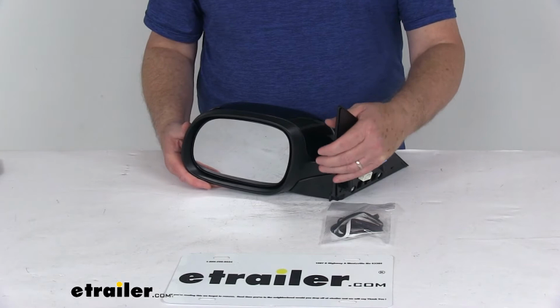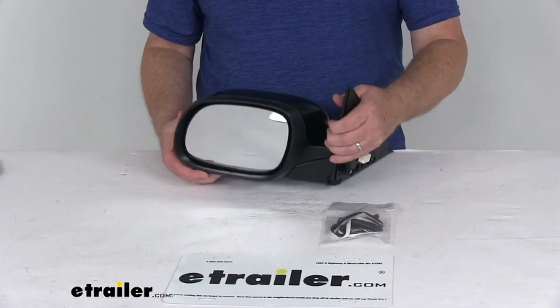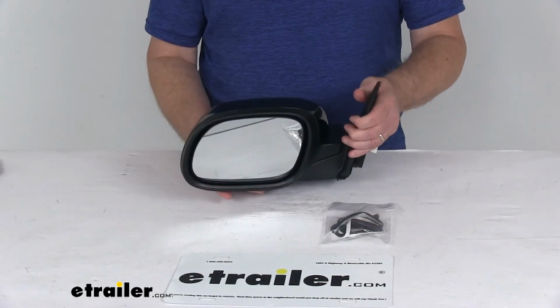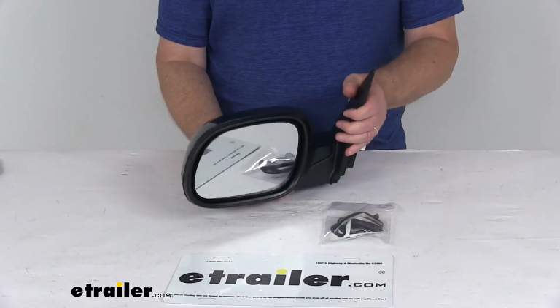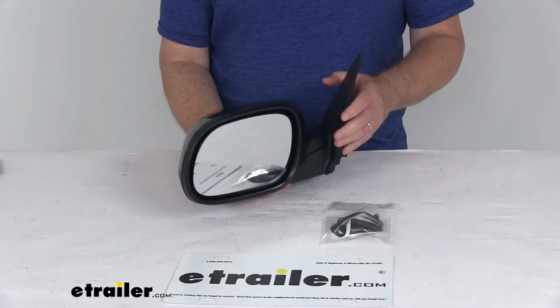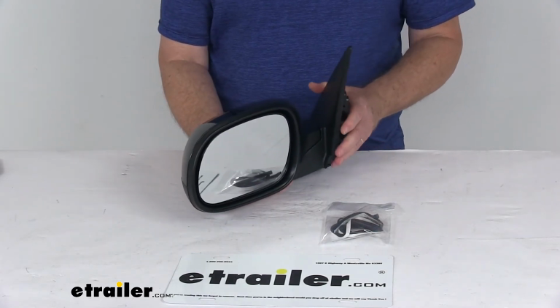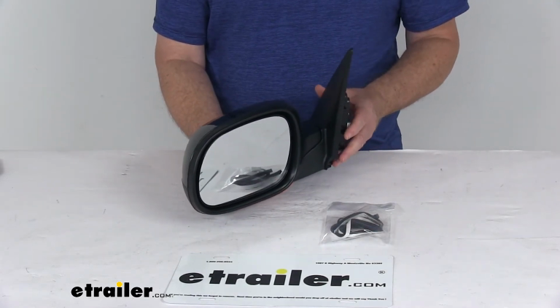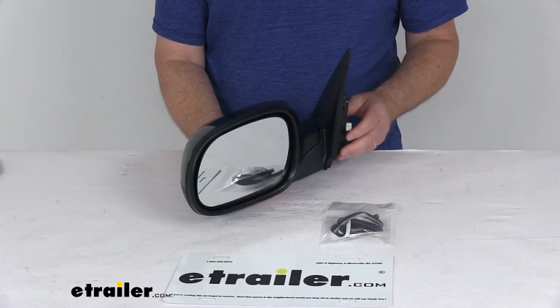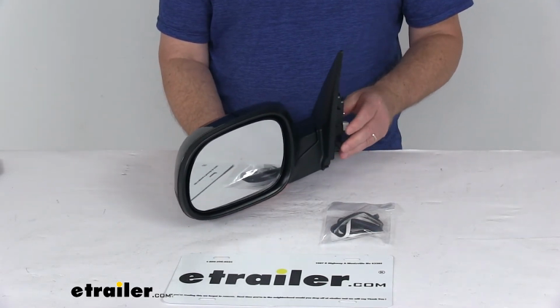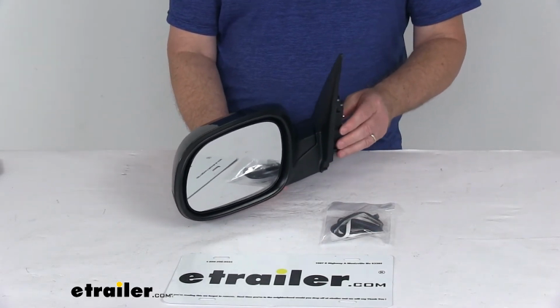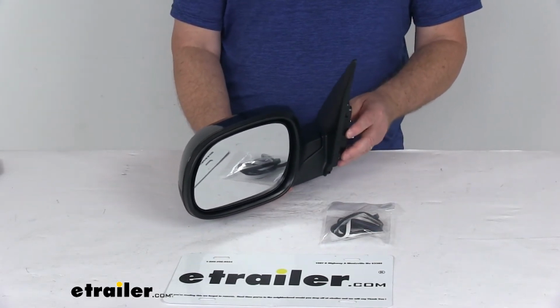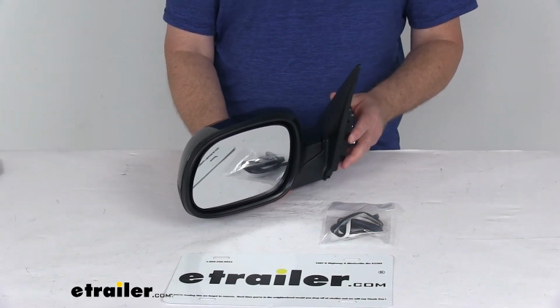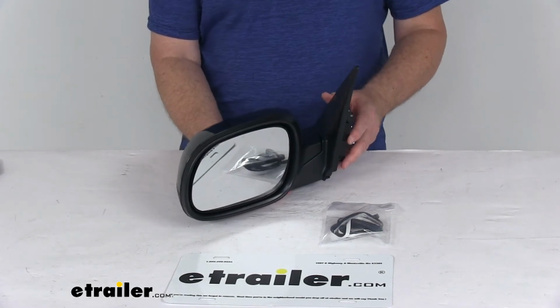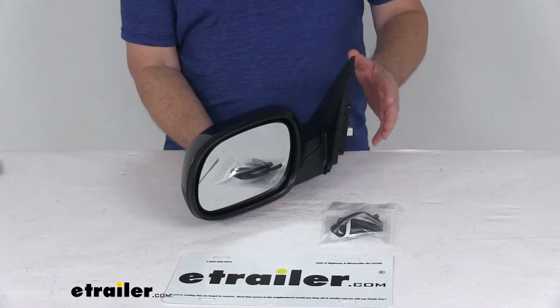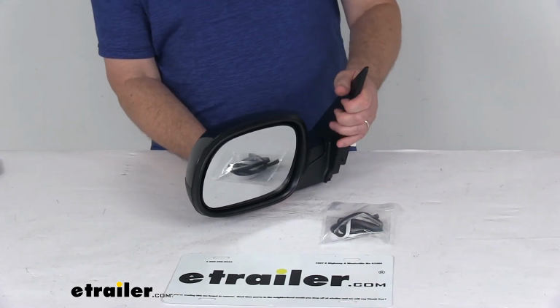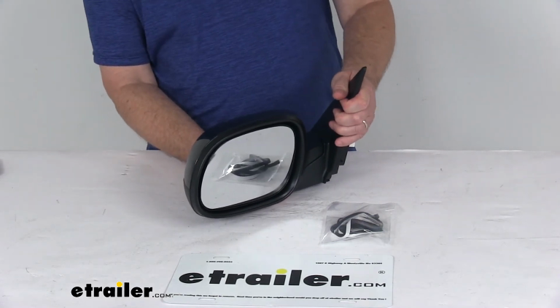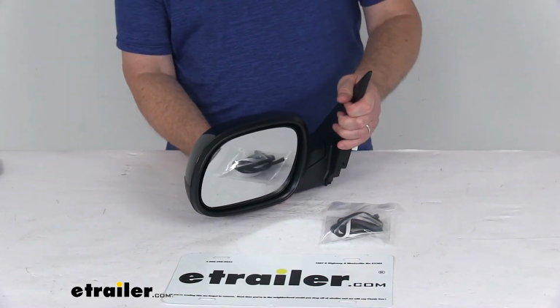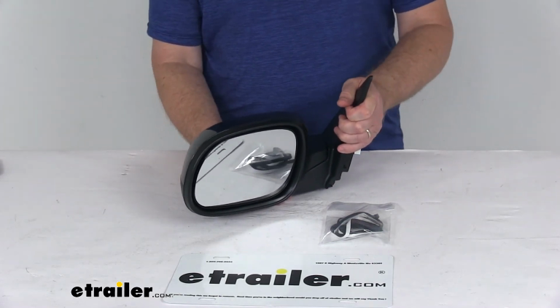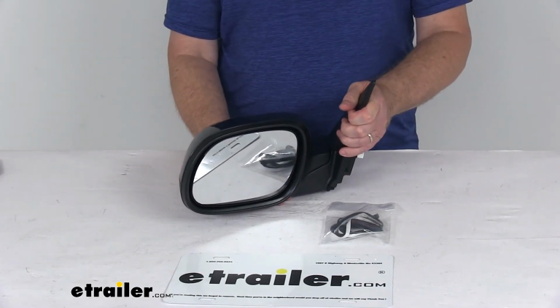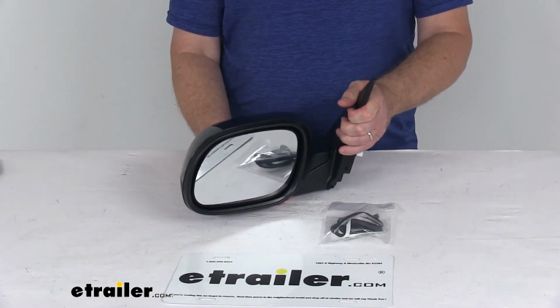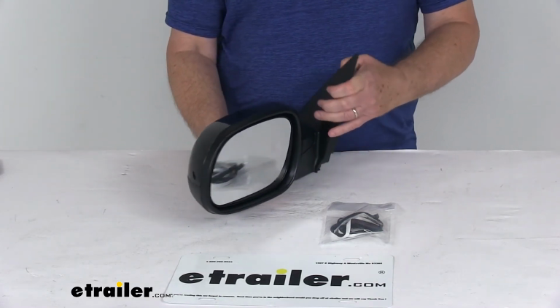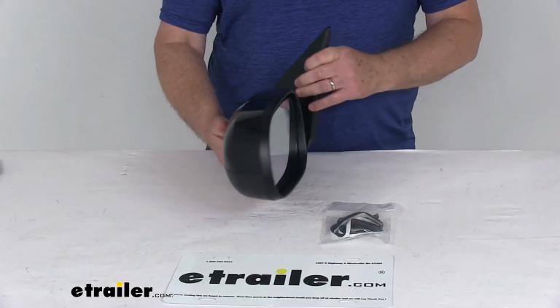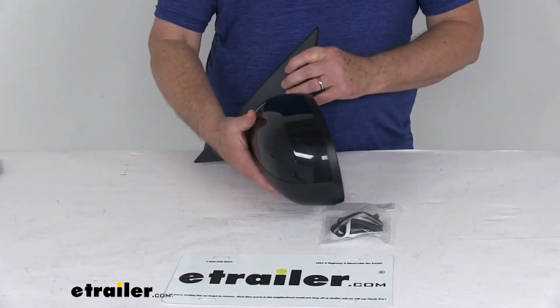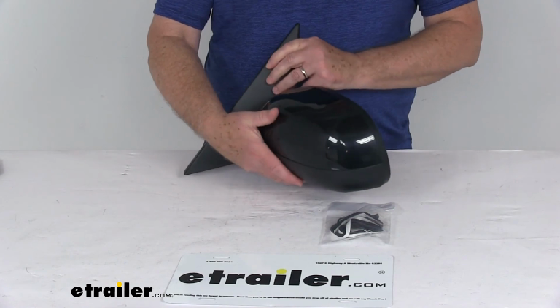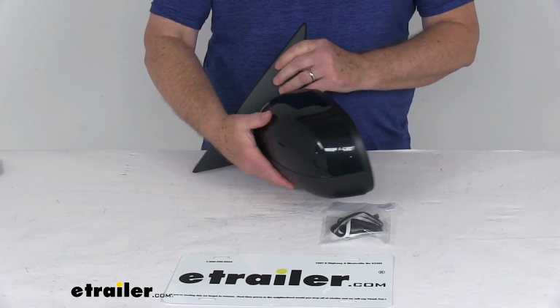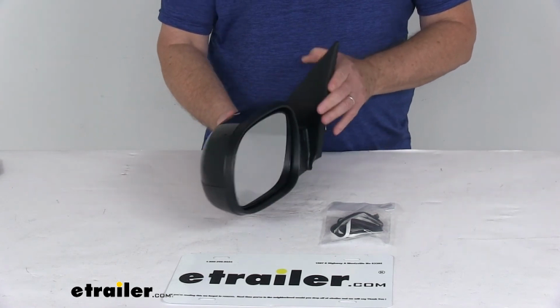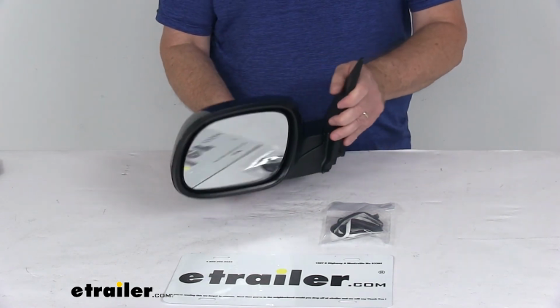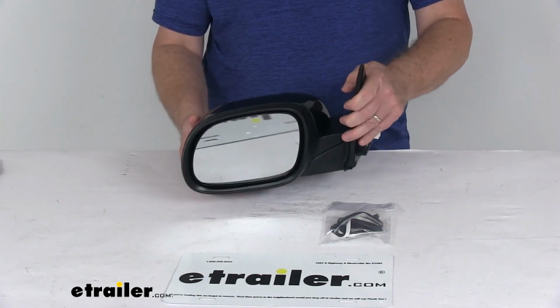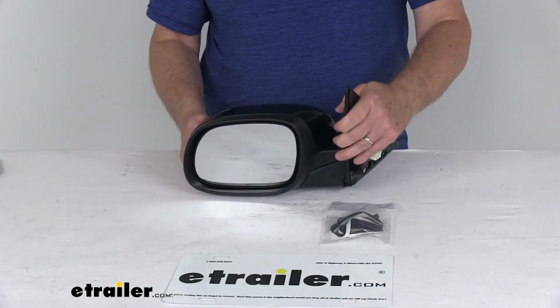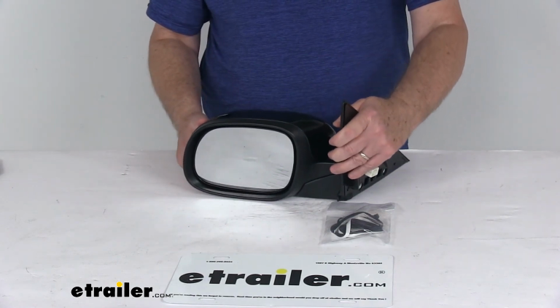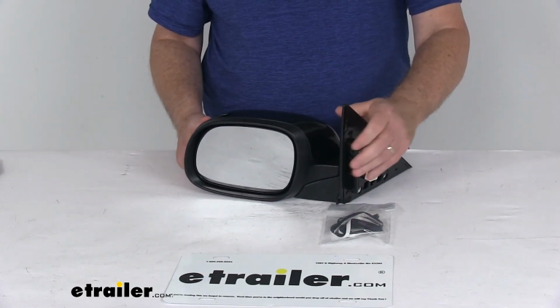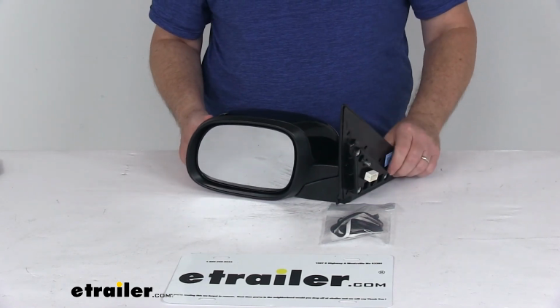A couple of notes: the power remote capability will work only if your vehicle already has that function, and this mirror does not have a turn signal function. That should do it for the review on the K-Source replacement driver side electric side view mirror.